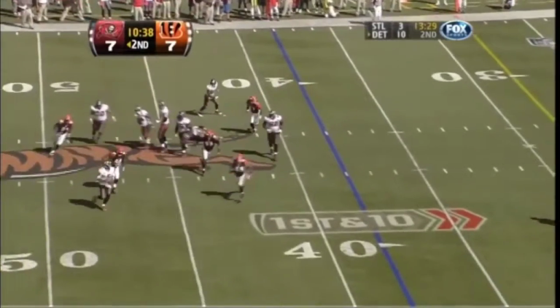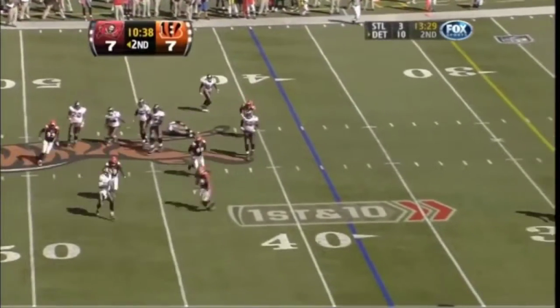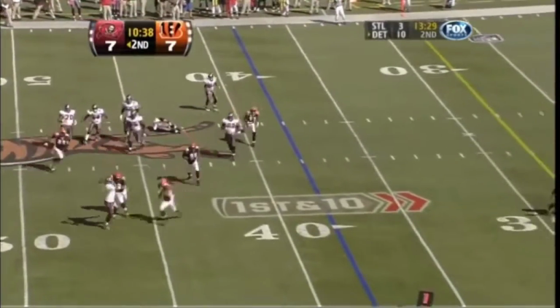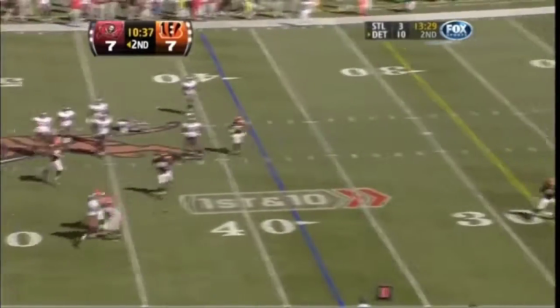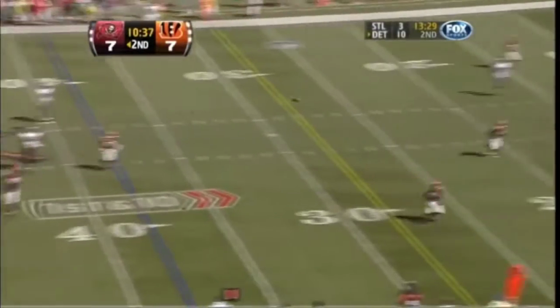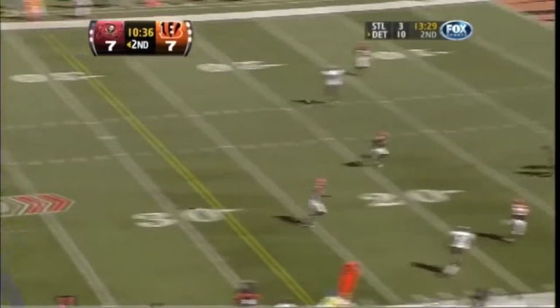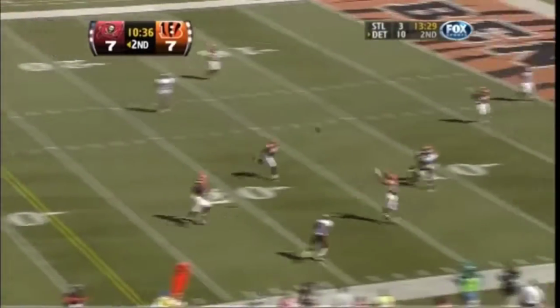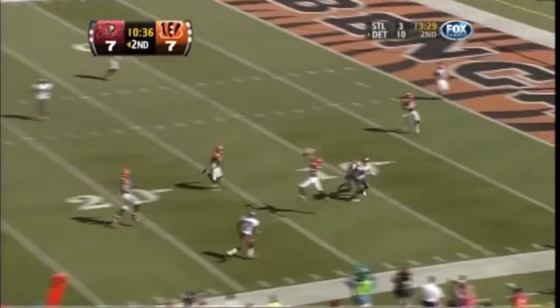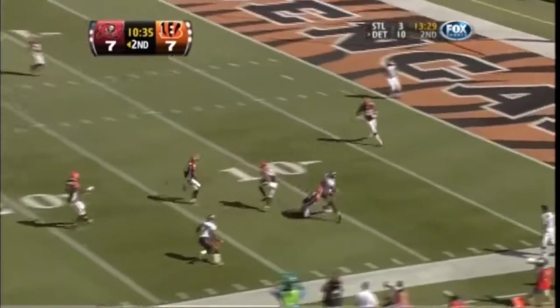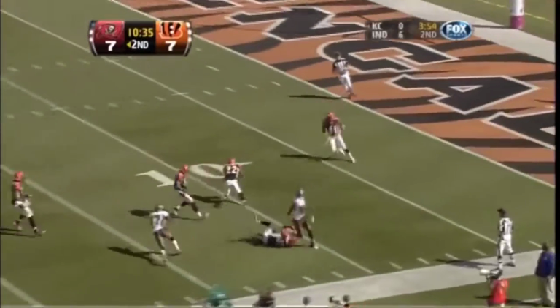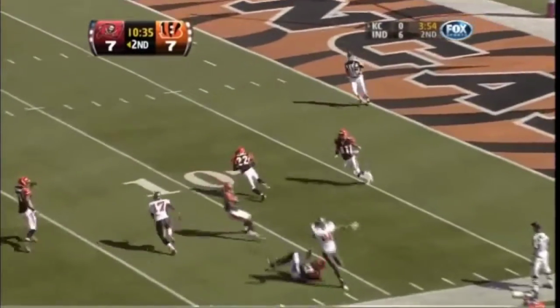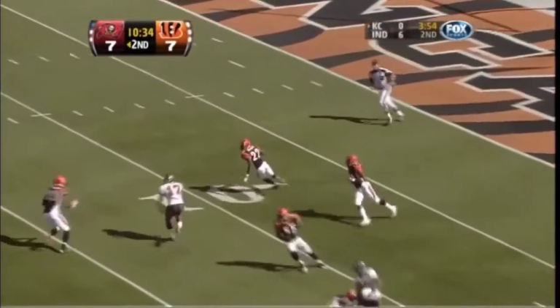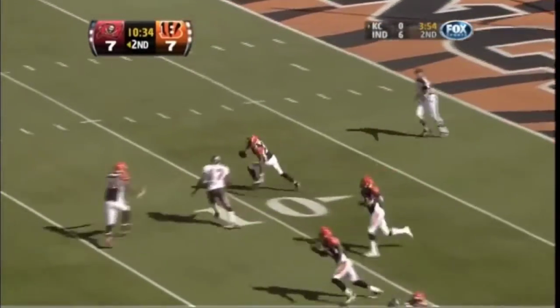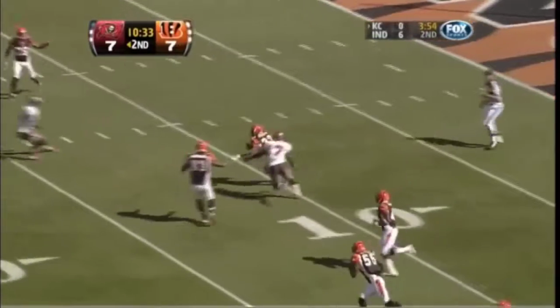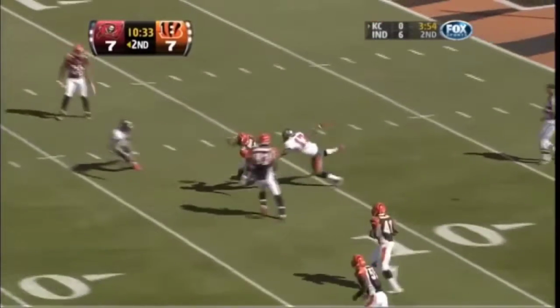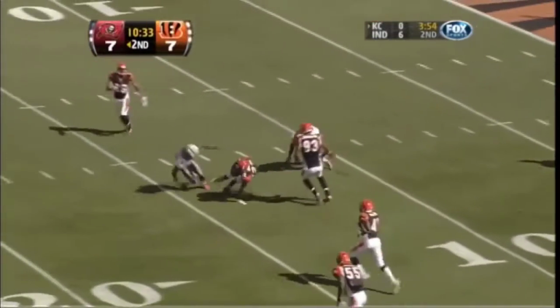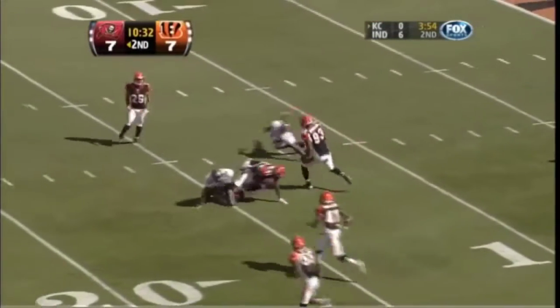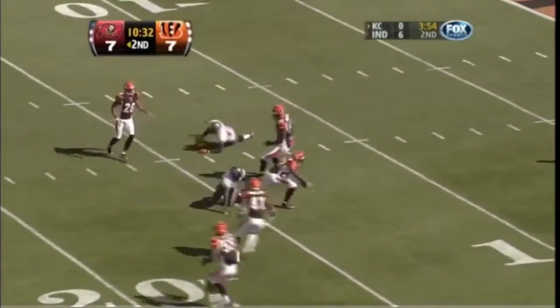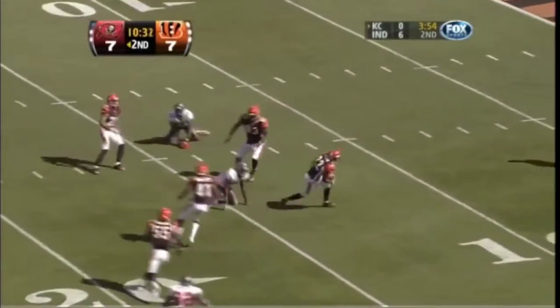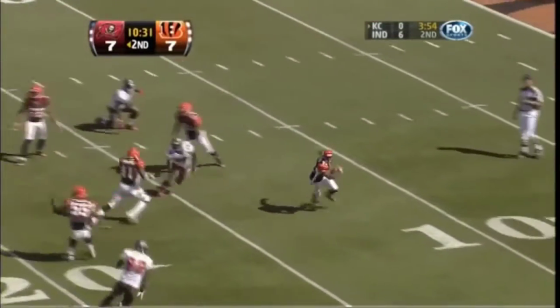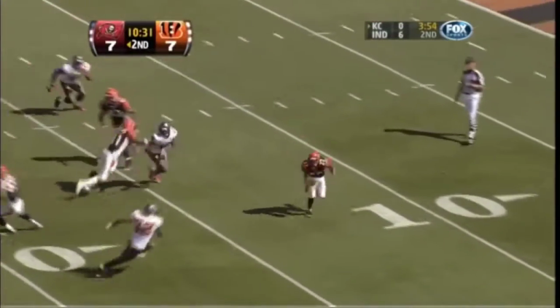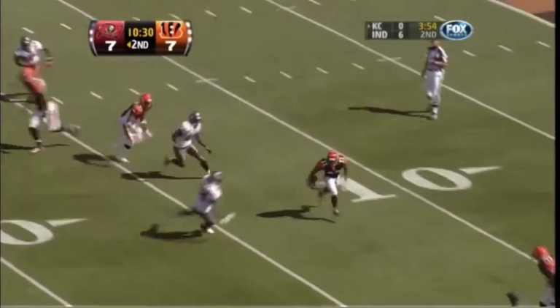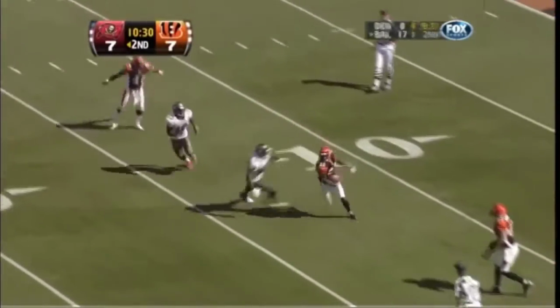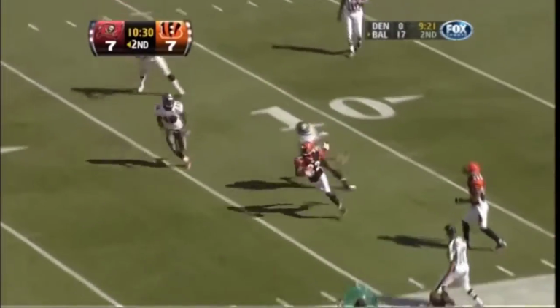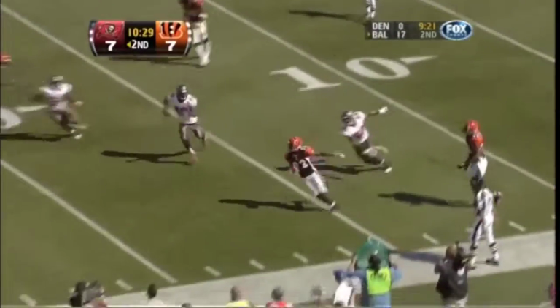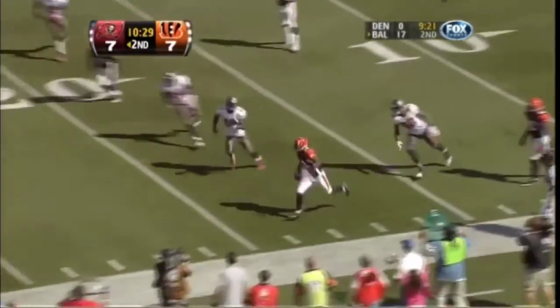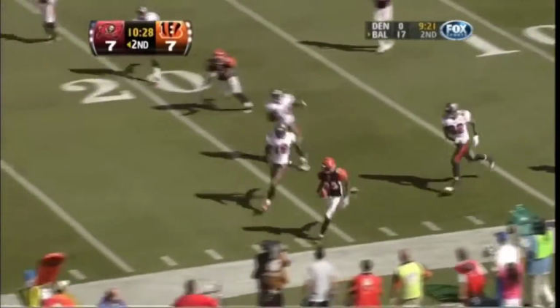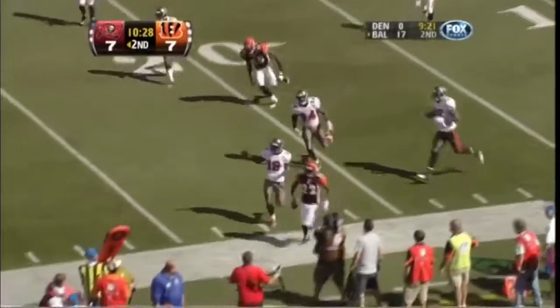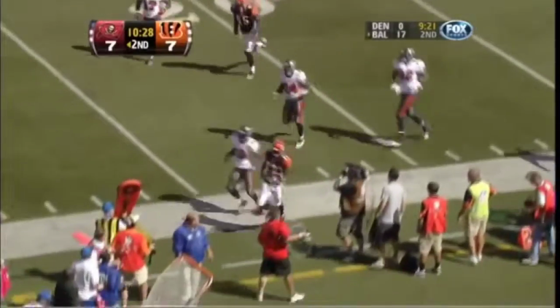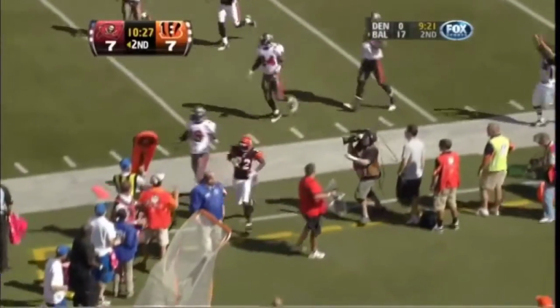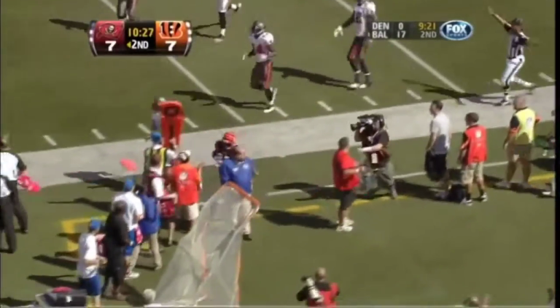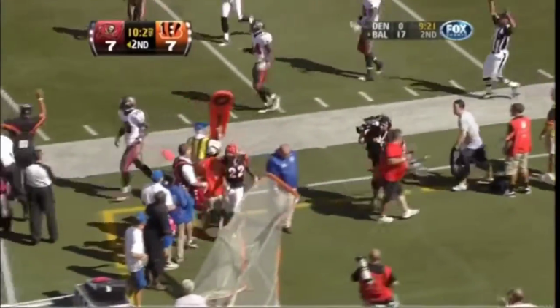Freeman looking down the field, puts it up and it's intercepted by Jonathan Joseph. And he's still on his feet — and out of bounds.